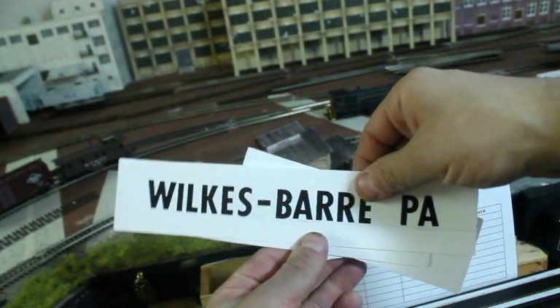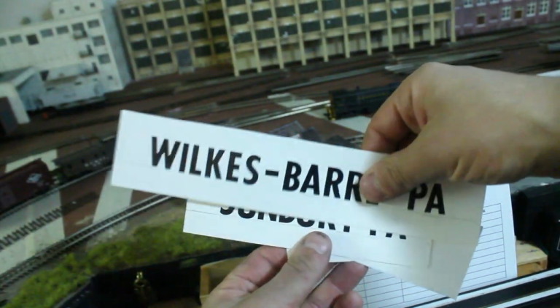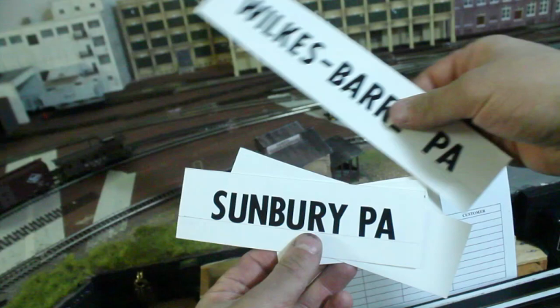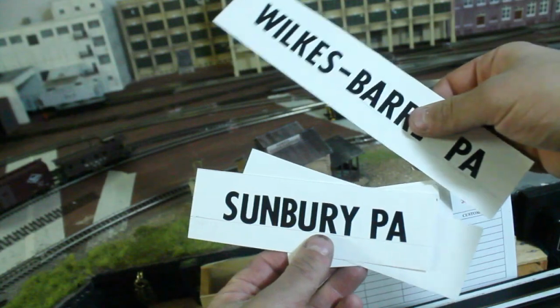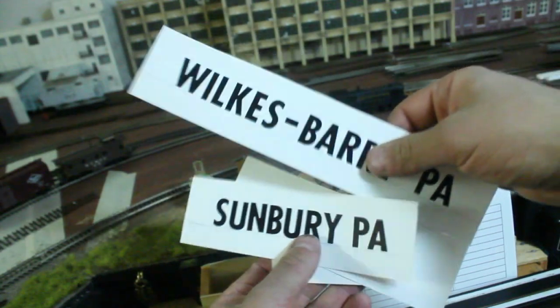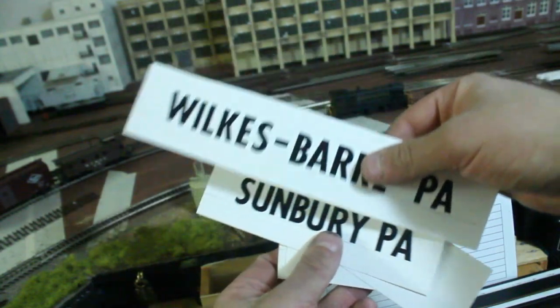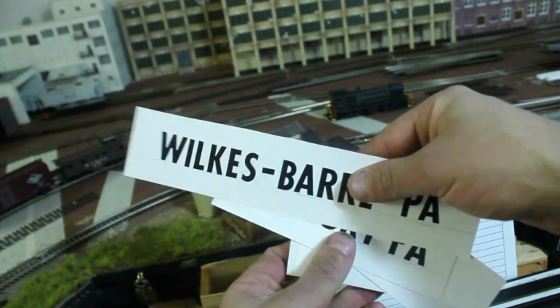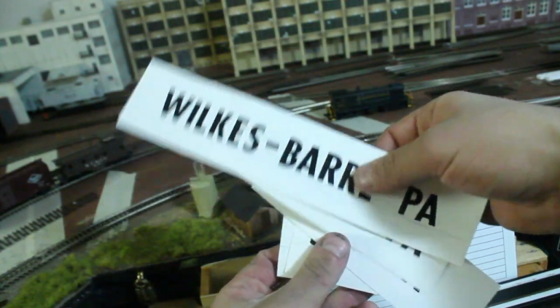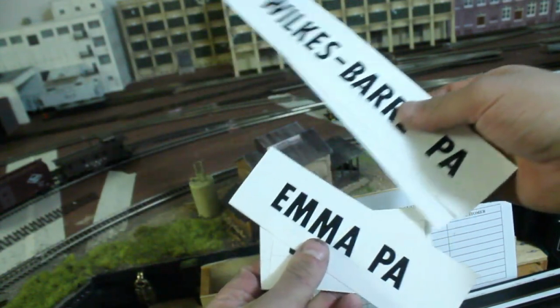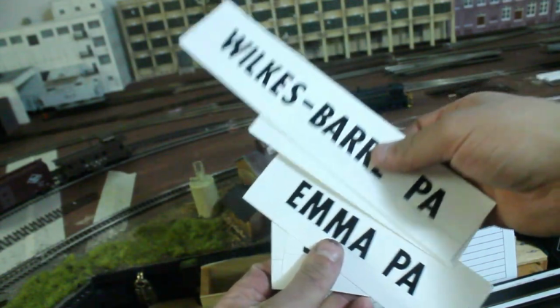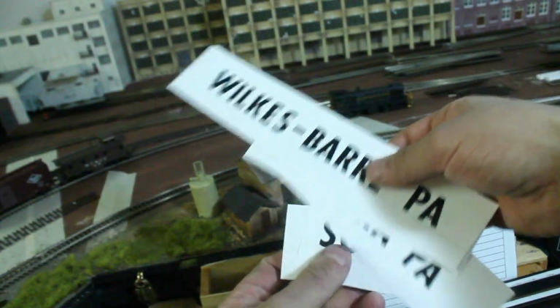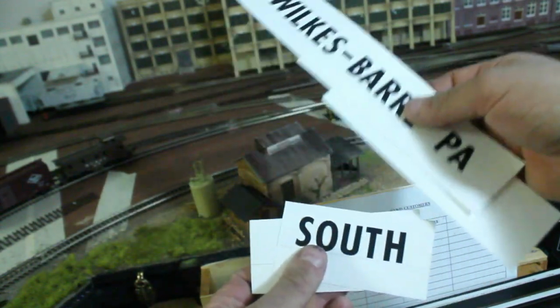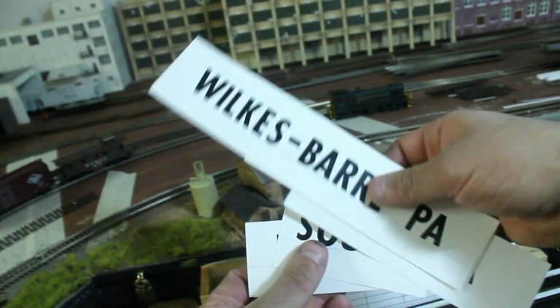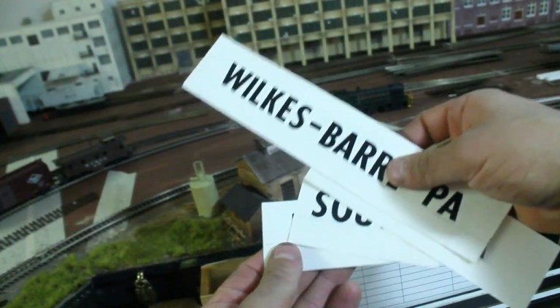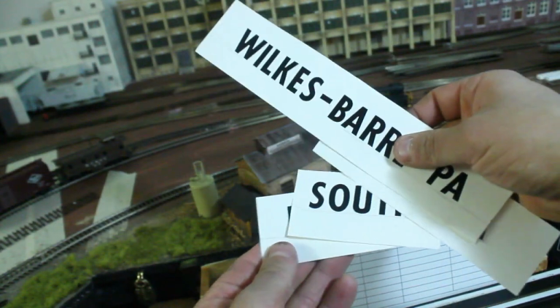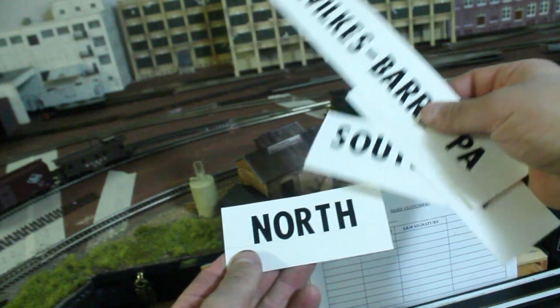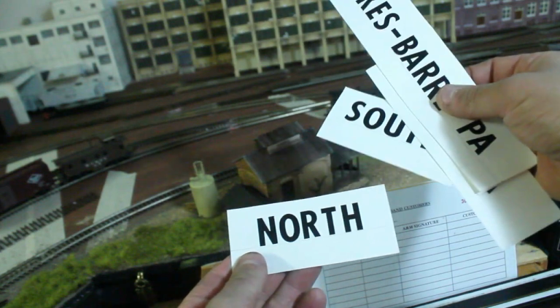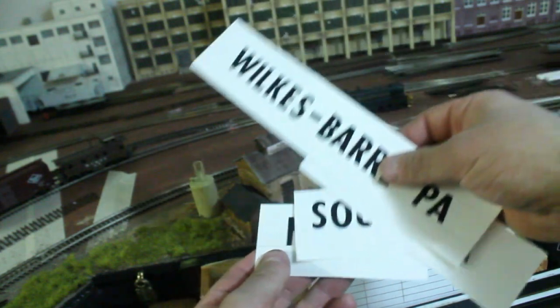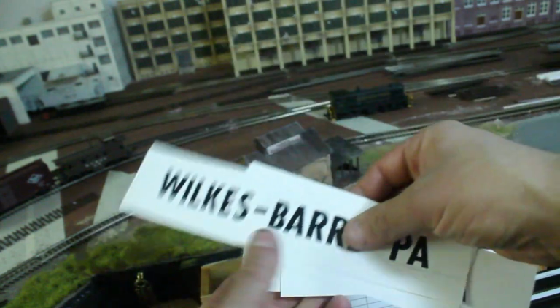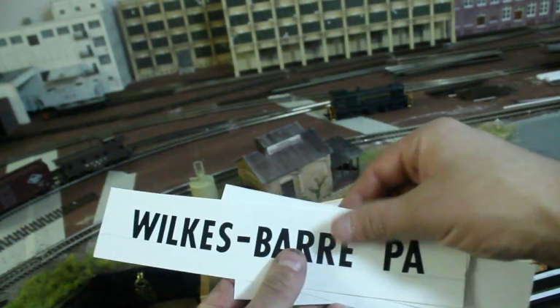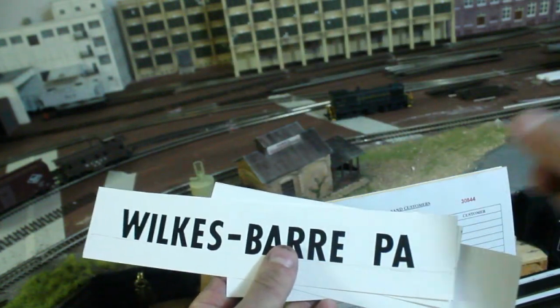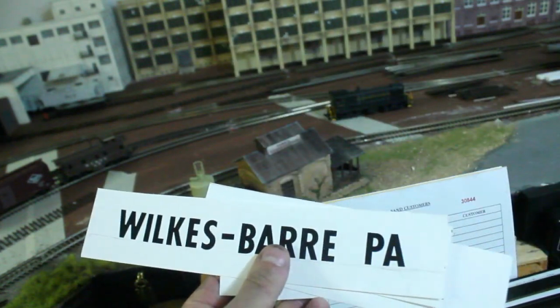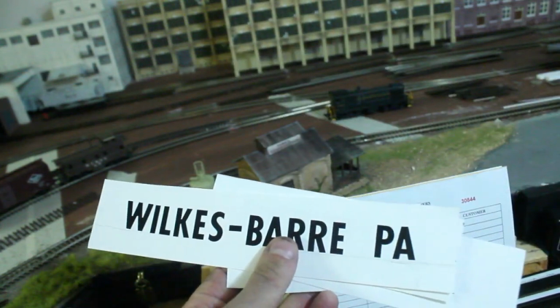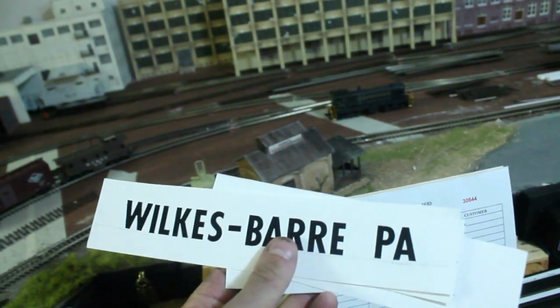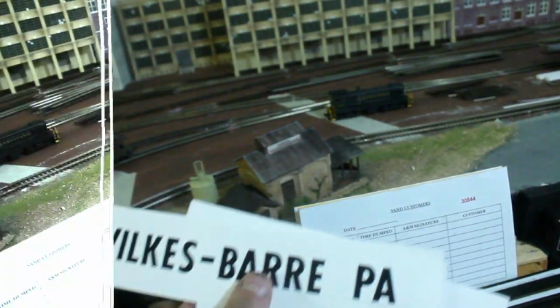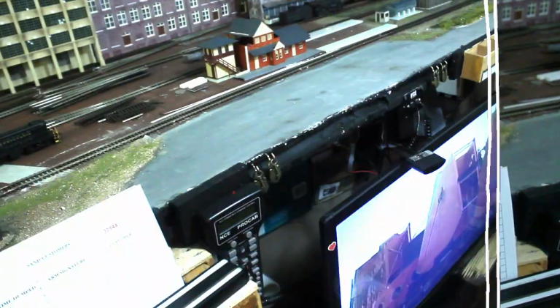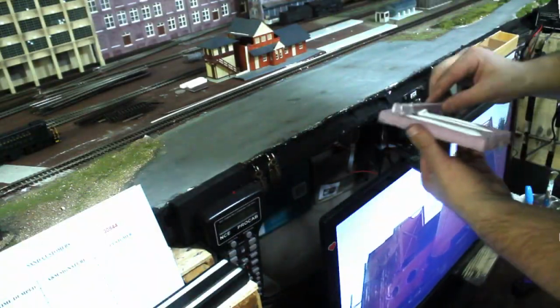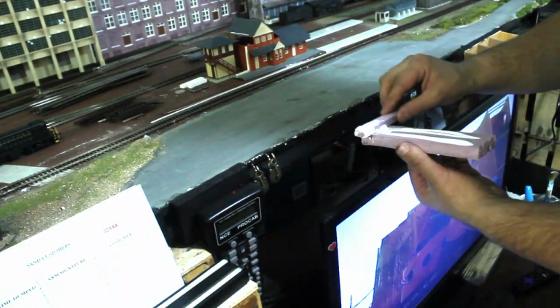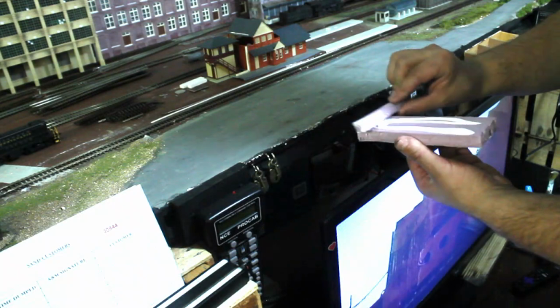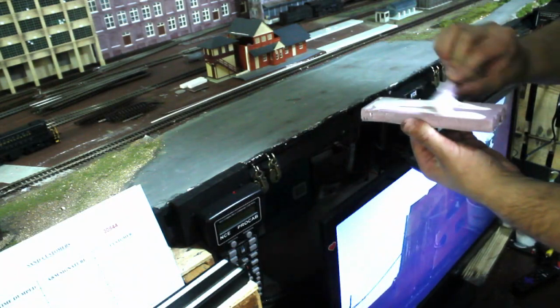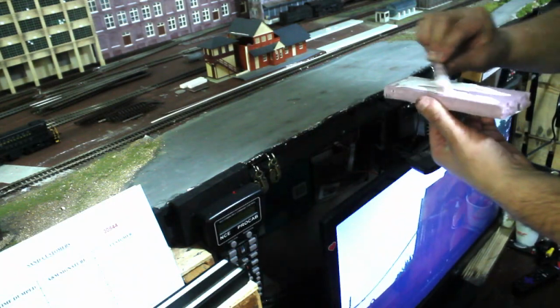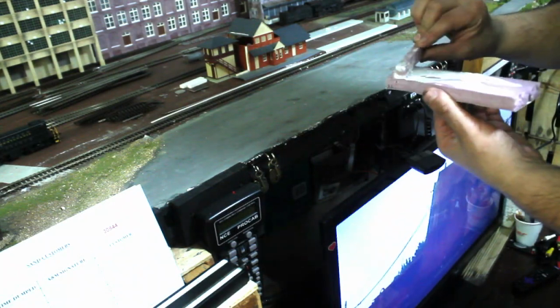To create the locations of the layout, I used cardstock with black letter stickers — very simple. And then I also glued those cardstocks to pieces of foam and attached them to the layout.